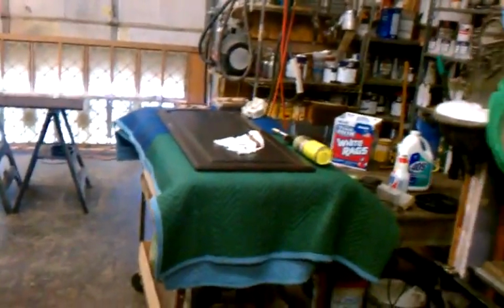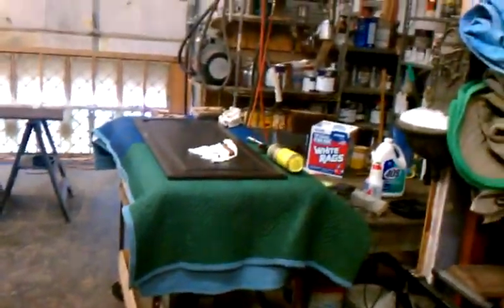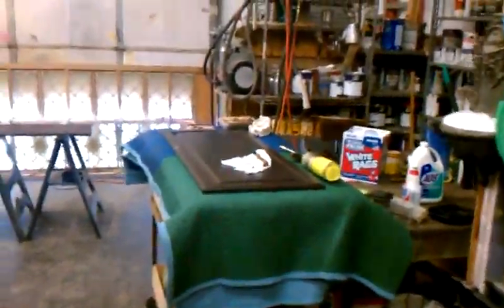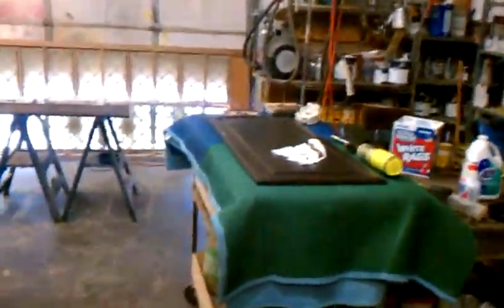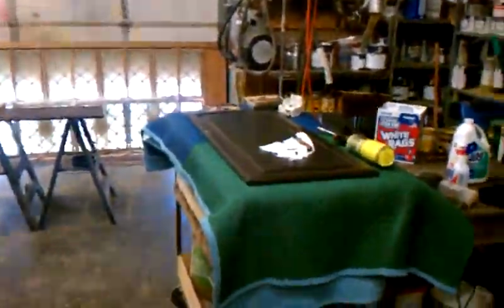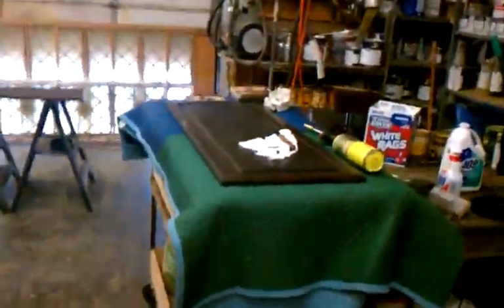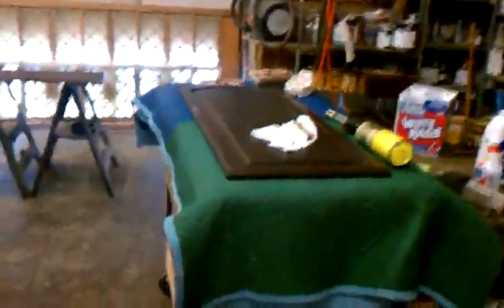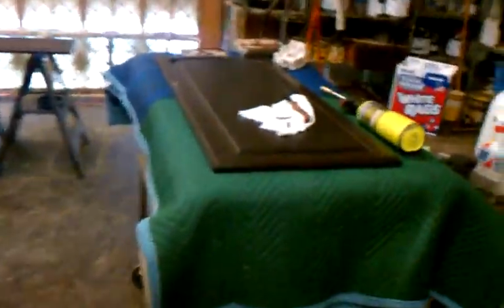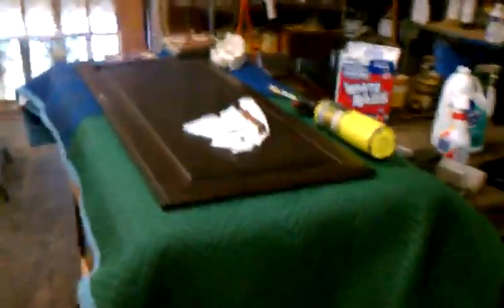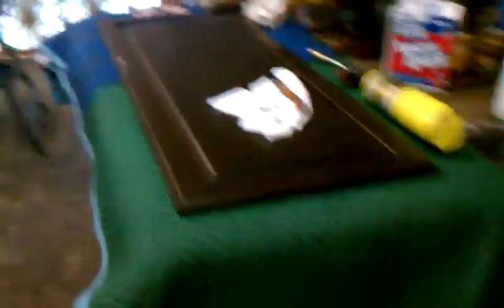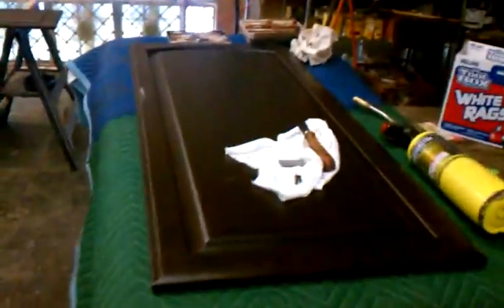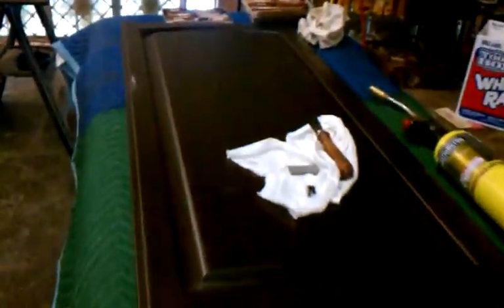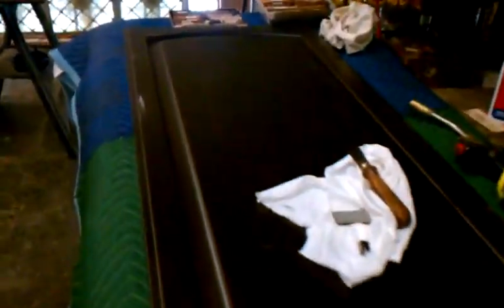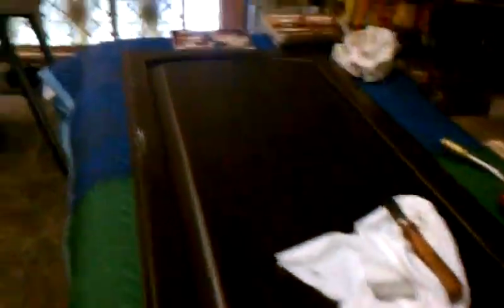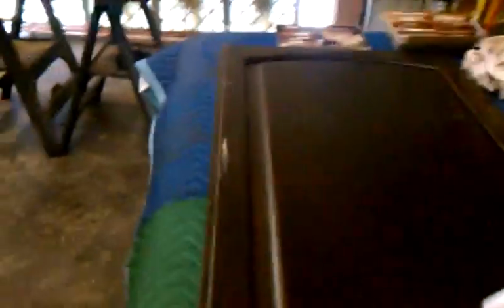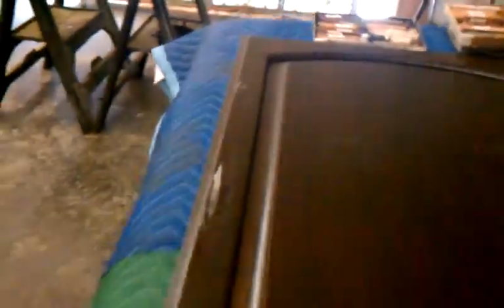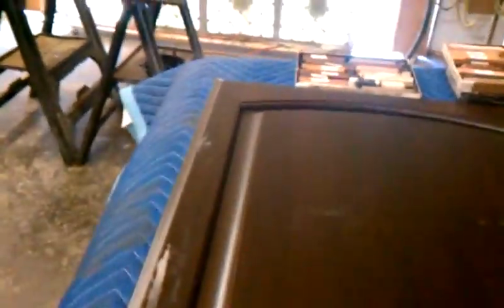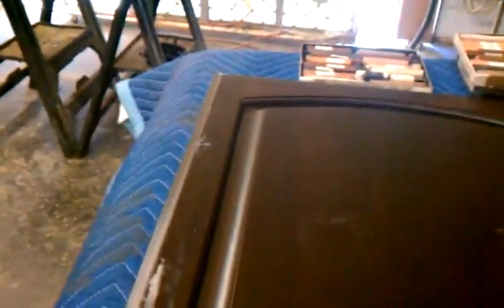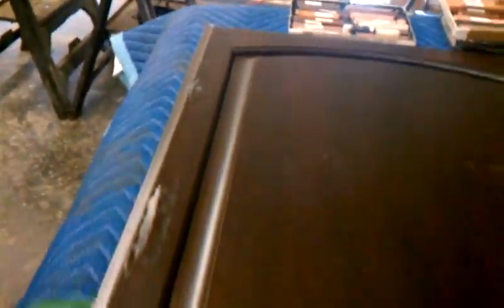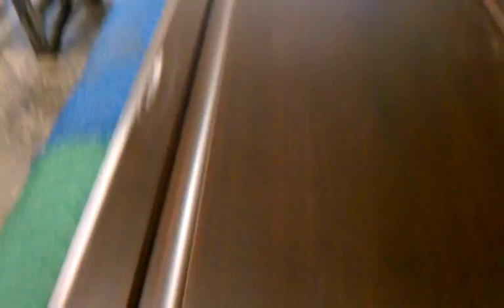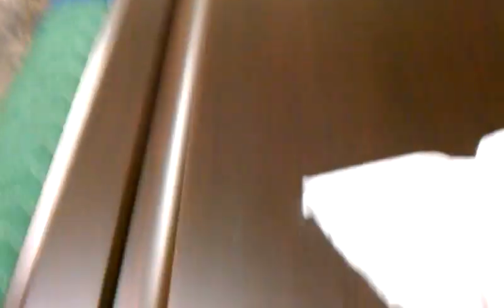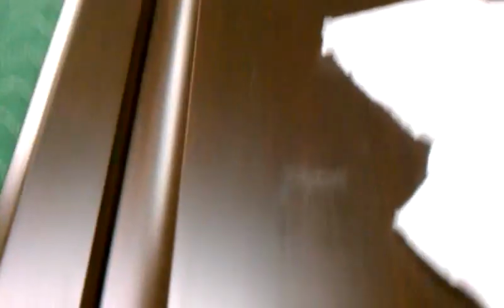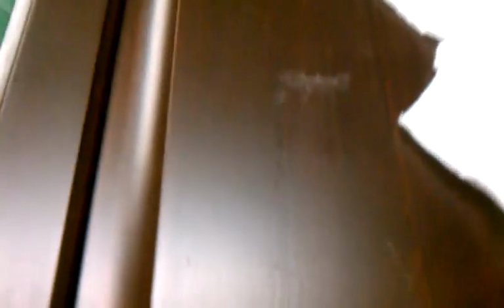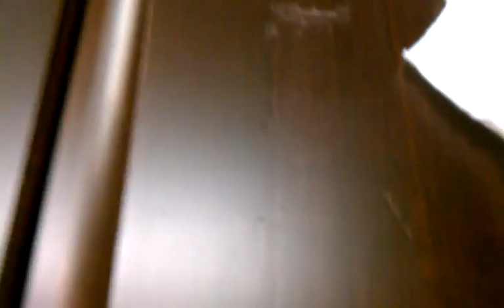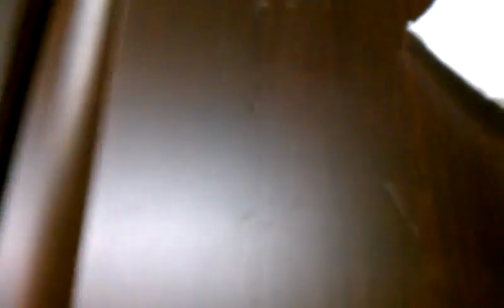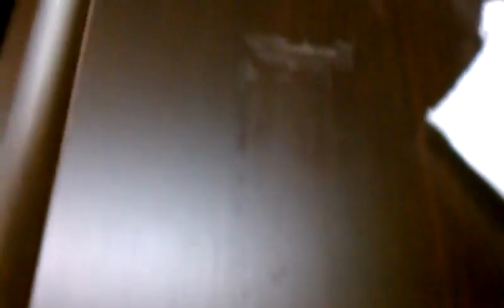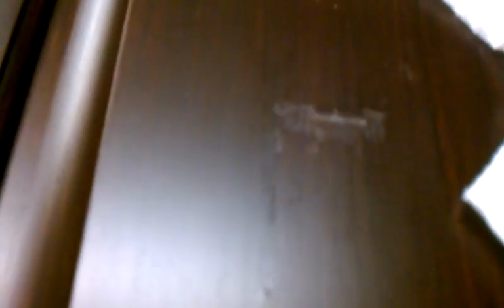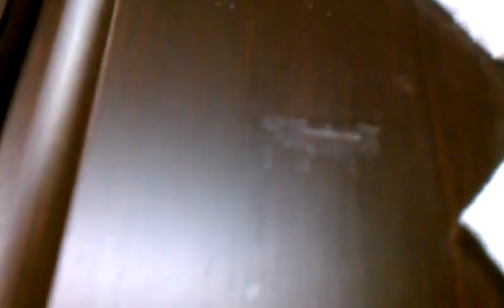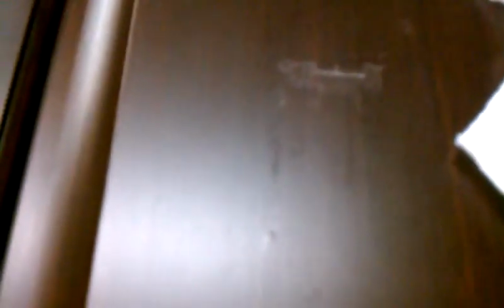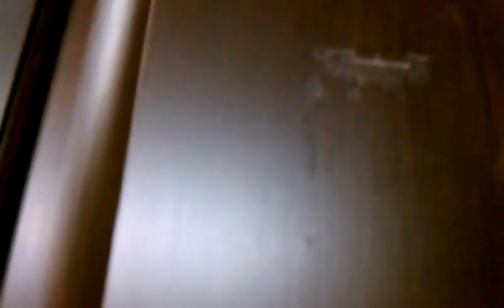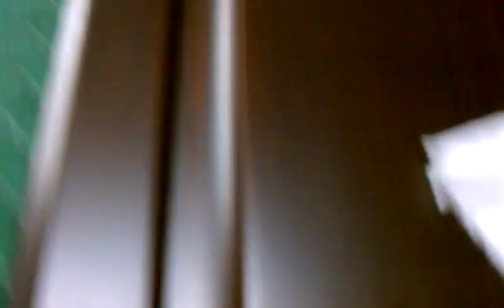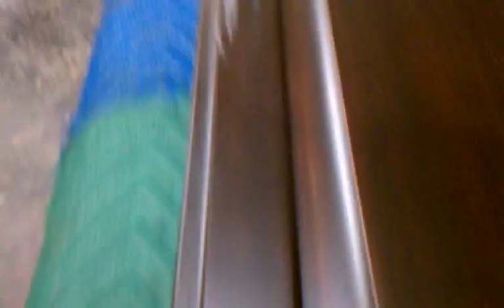Good morning, today is the 30th of May, I'm Steve. This is one of those cabinet doors — remember that door that had chipped? Well, this is the one I brought it back, but this has some fish eyes on it, so I'm gonna try to remove this. I try to burn it in.